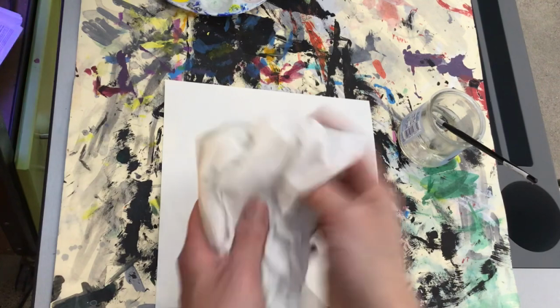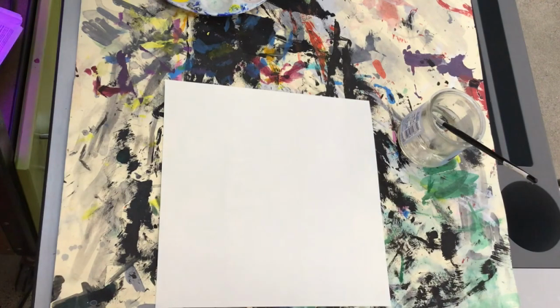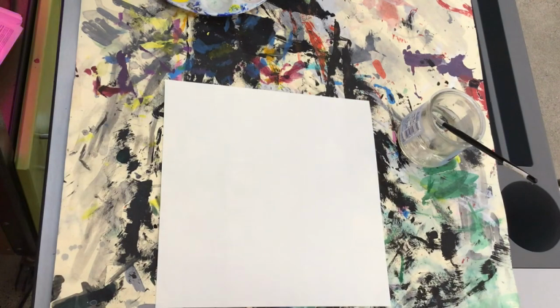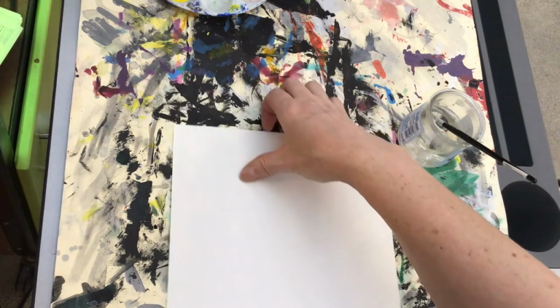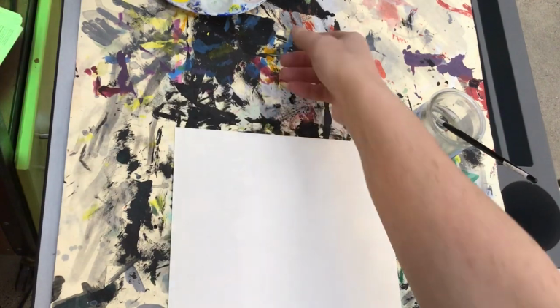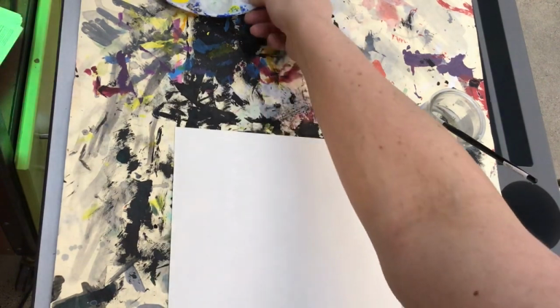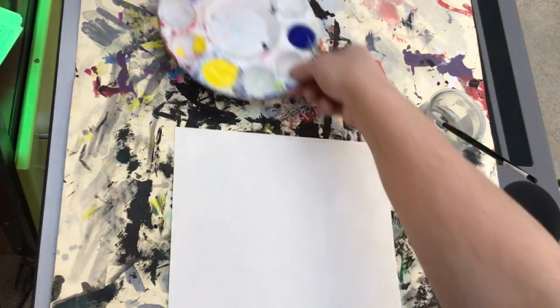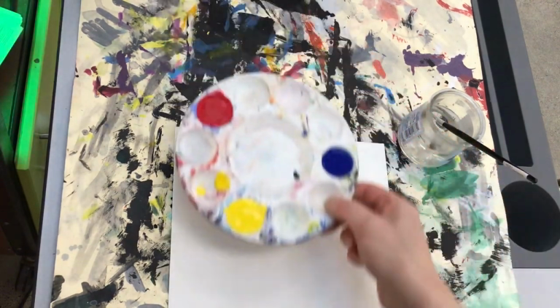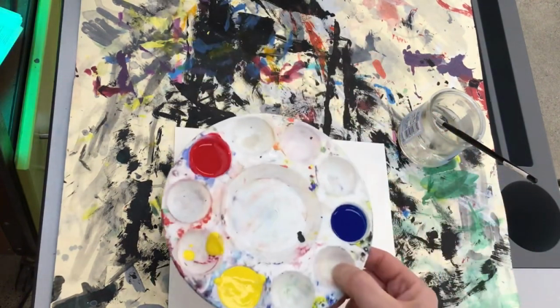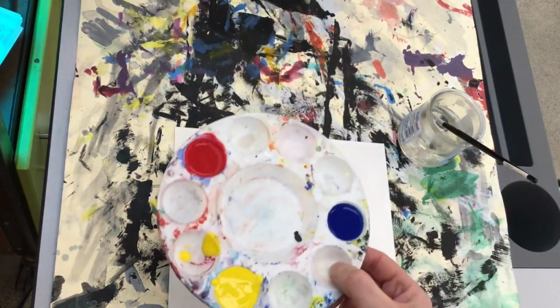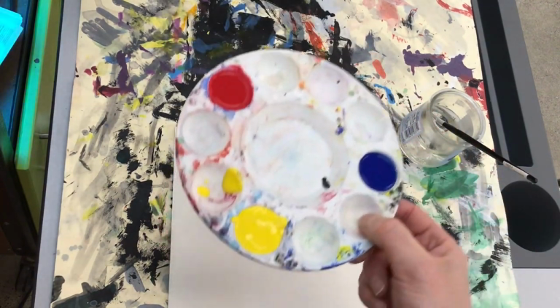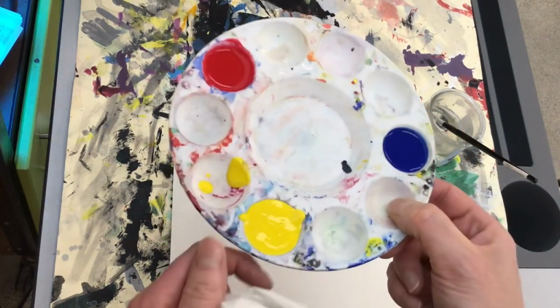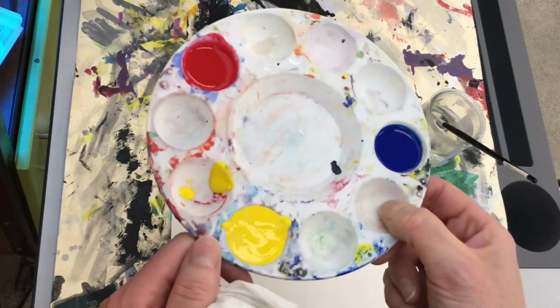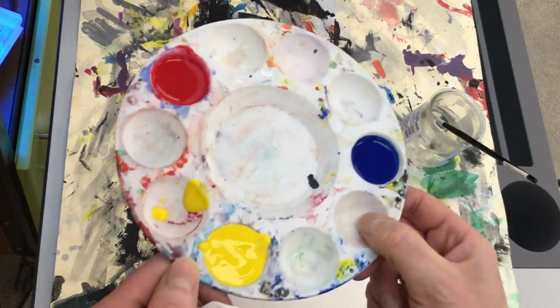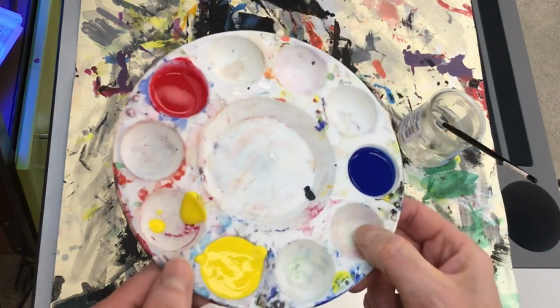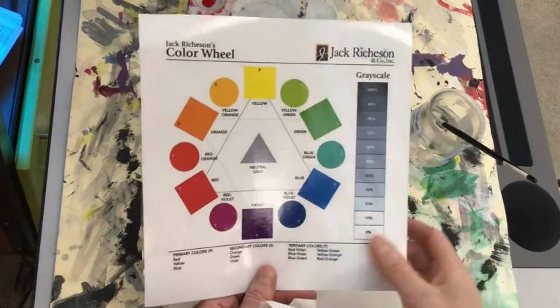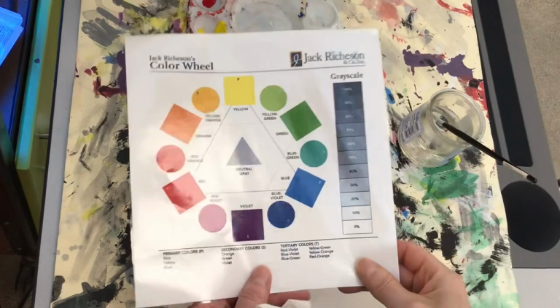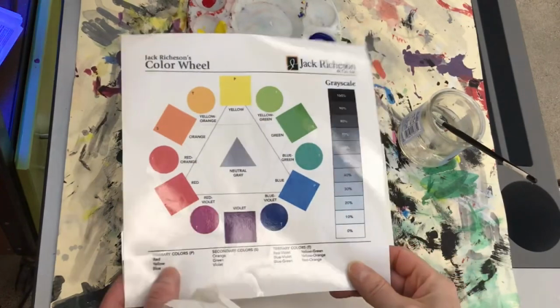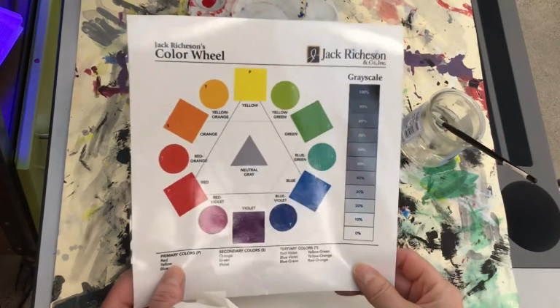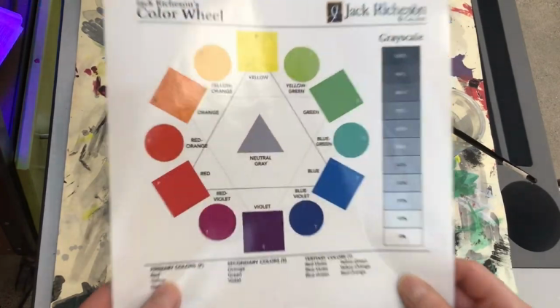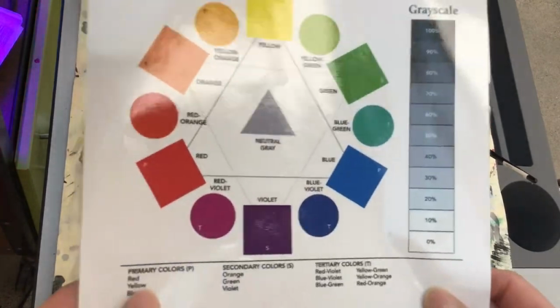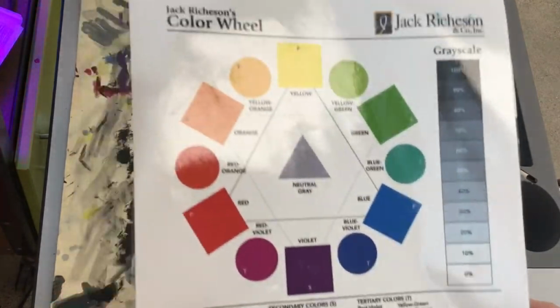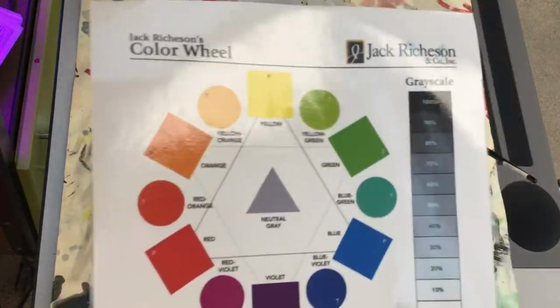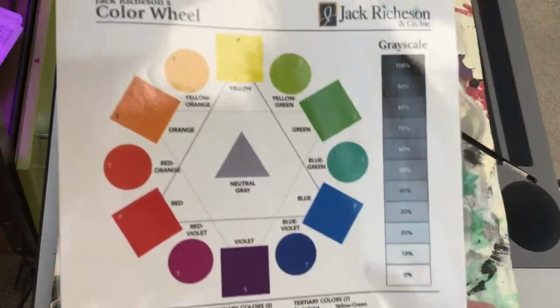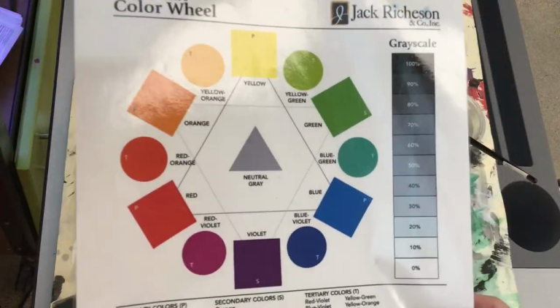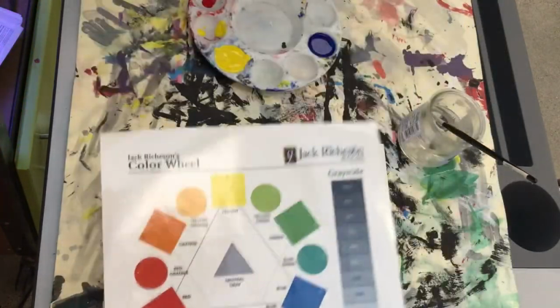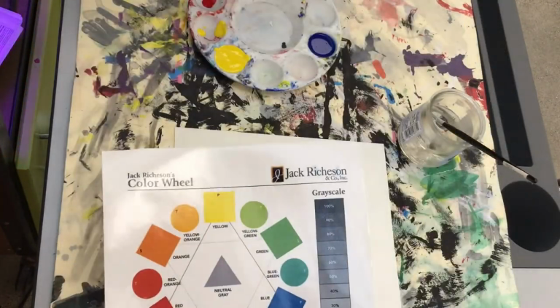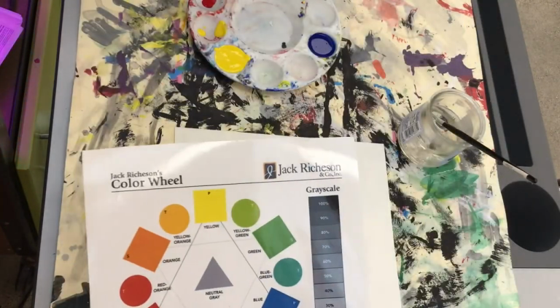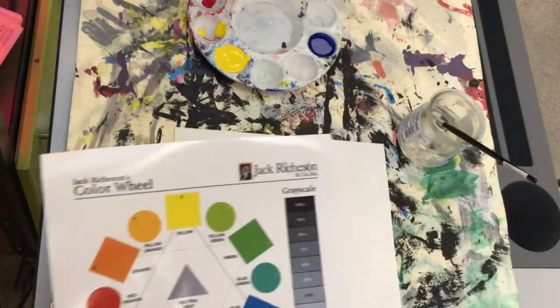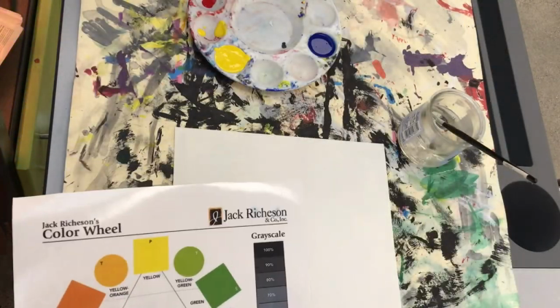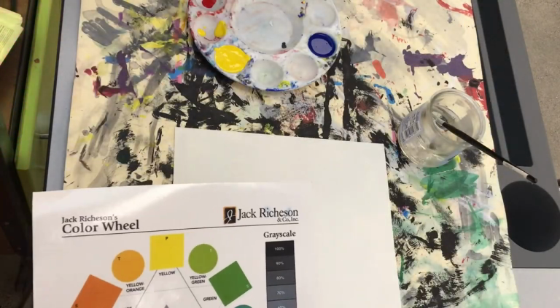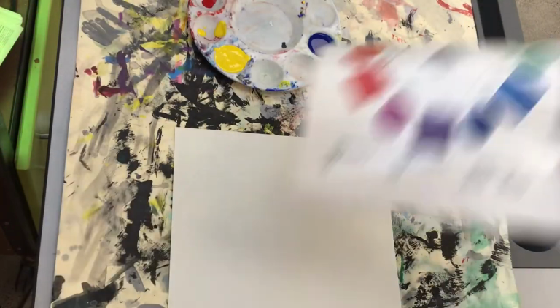Should you choose to accept, your mission will be to use only the three primary colors to mix all 12 colors on the color wheel. You only have one class period today to complete this mission.